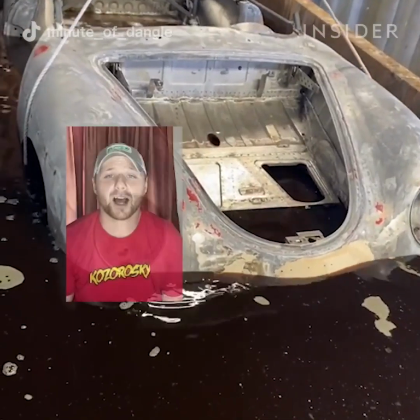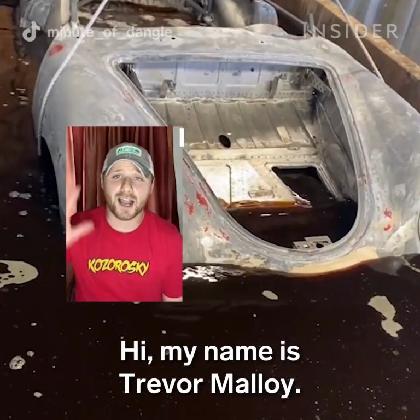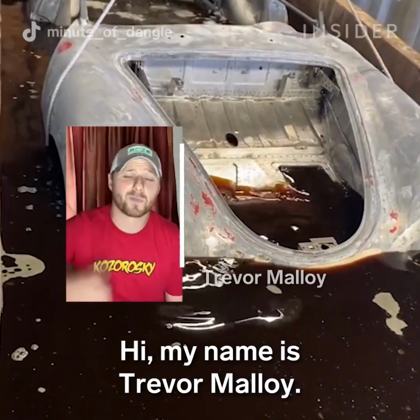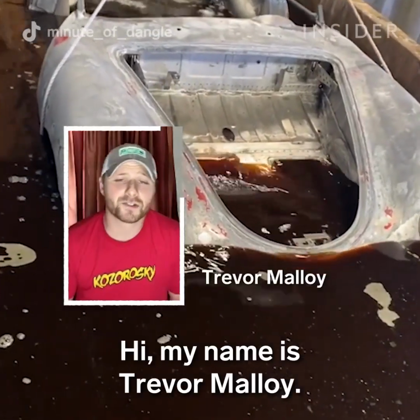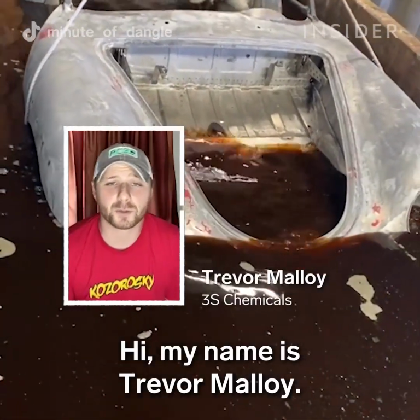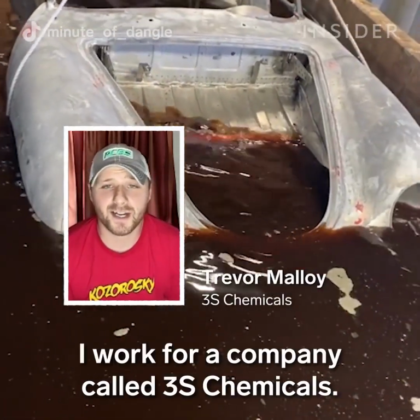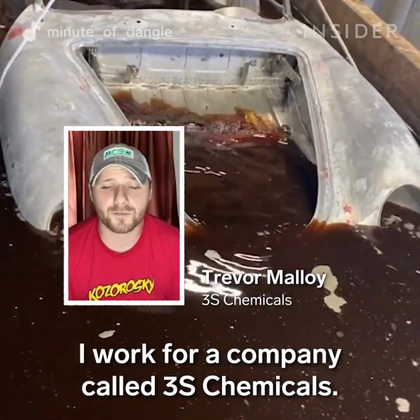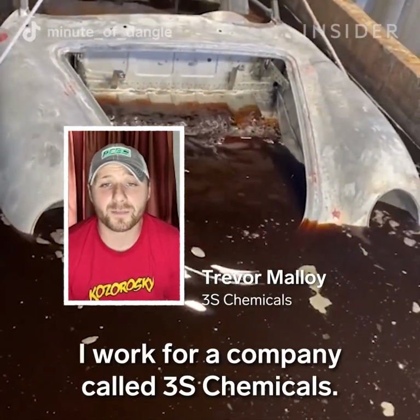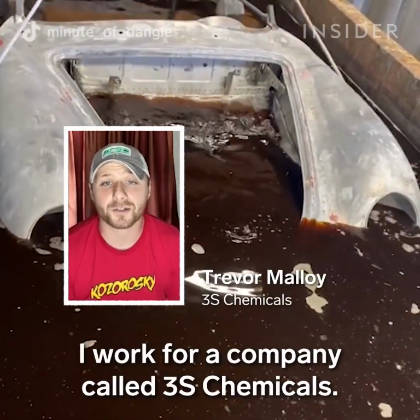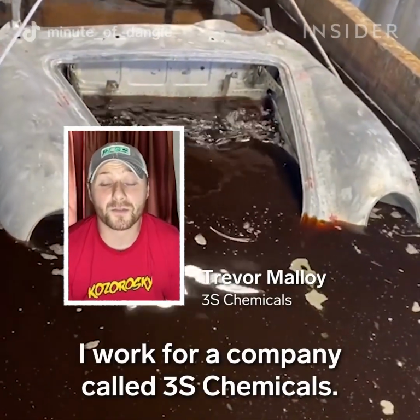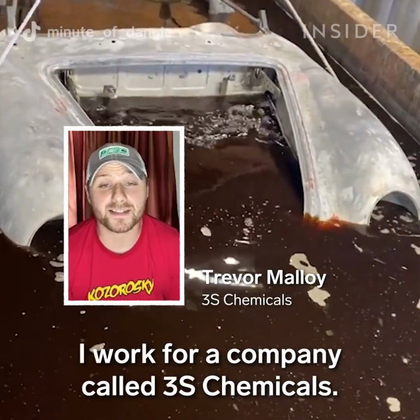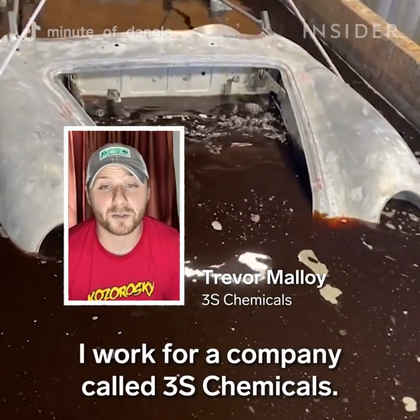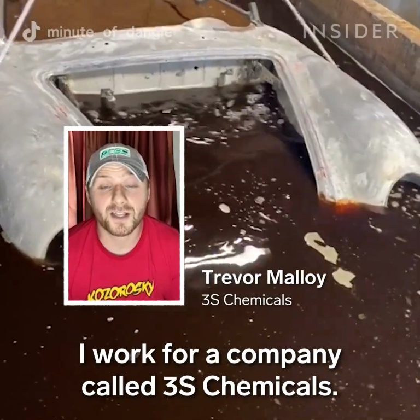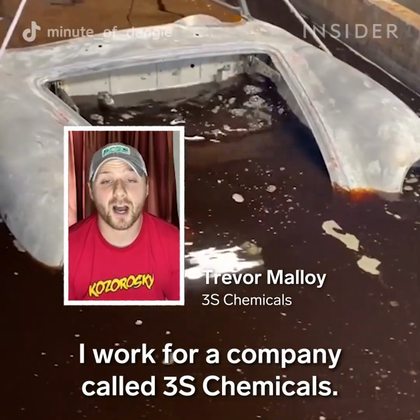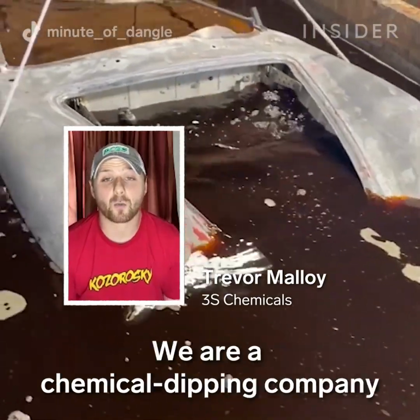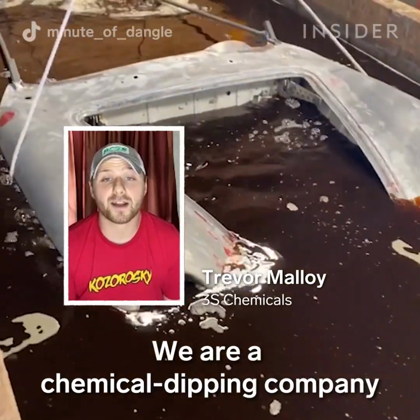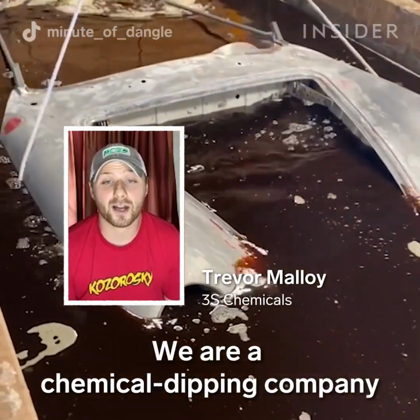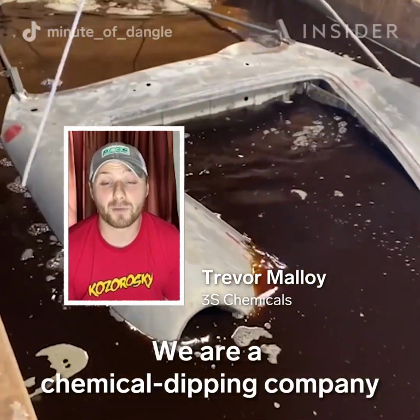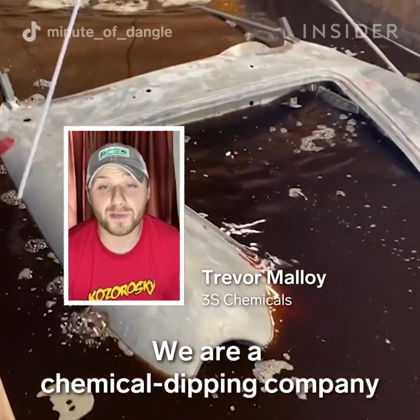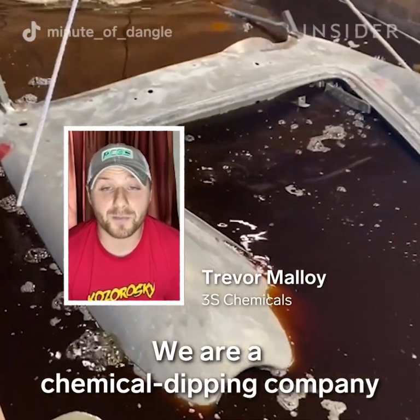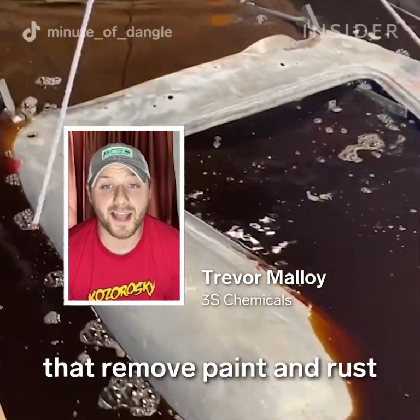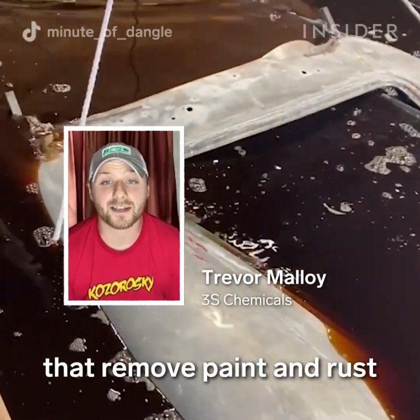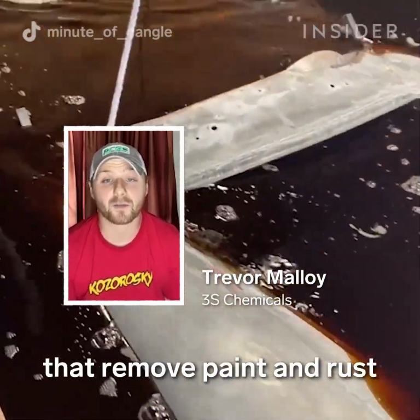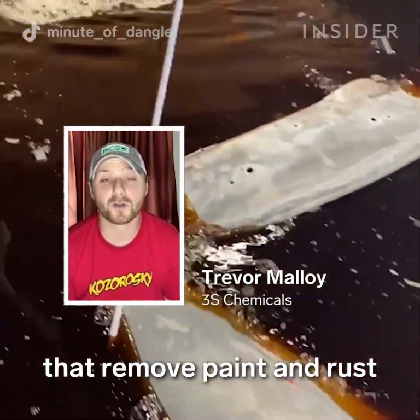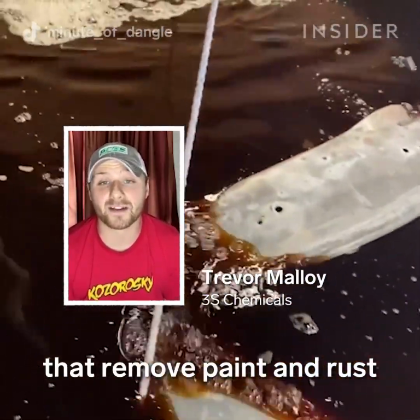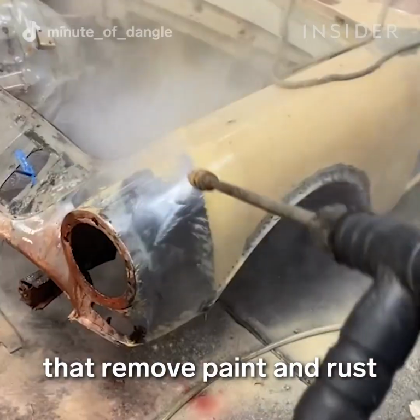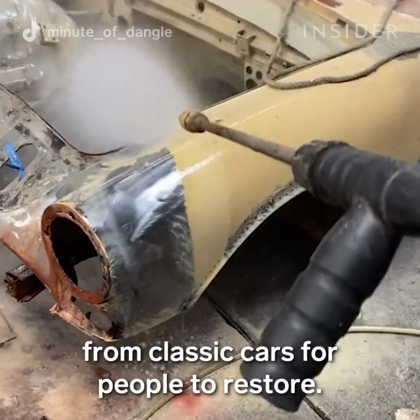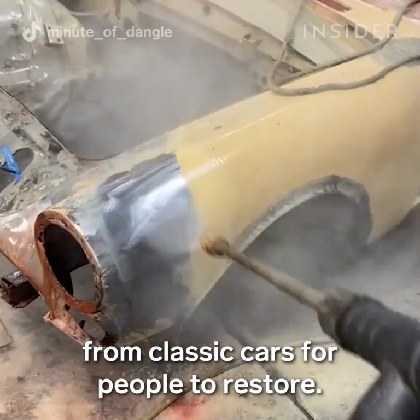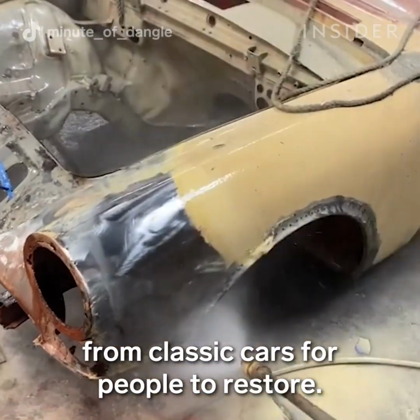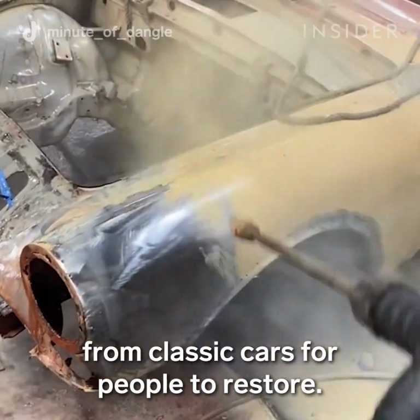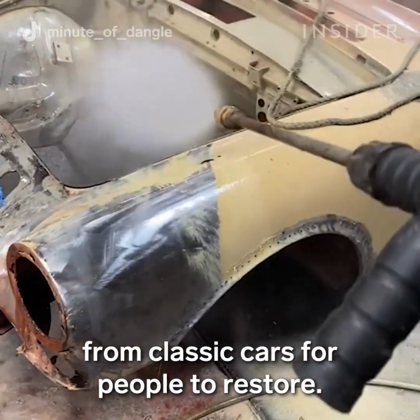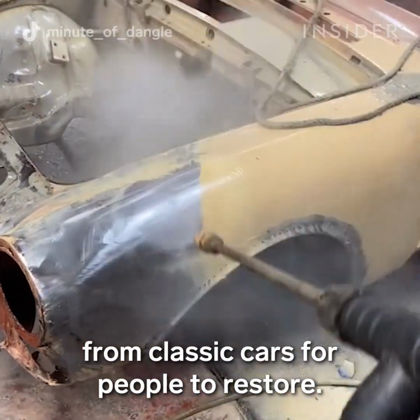Hi, my name is Trevor Malloy. I work for a company called 3S Chemicals. We are a chemical dipping company that removes paint and rust from classic cars for people to restore.